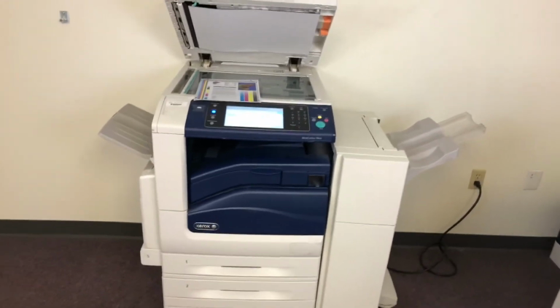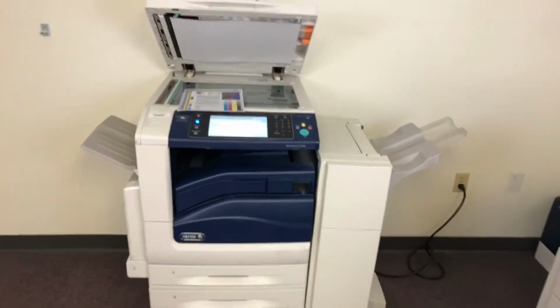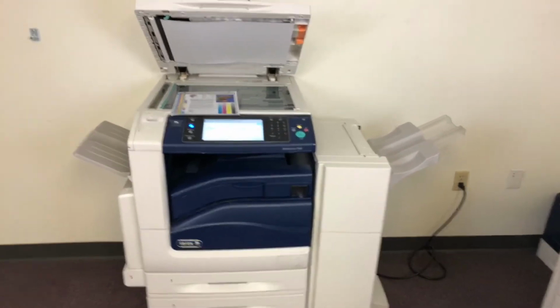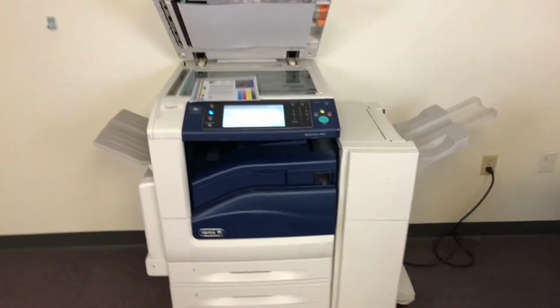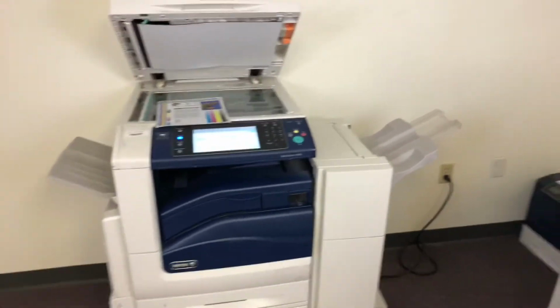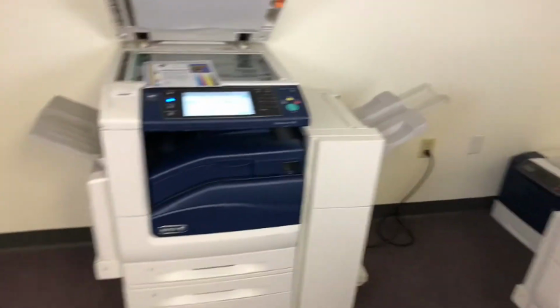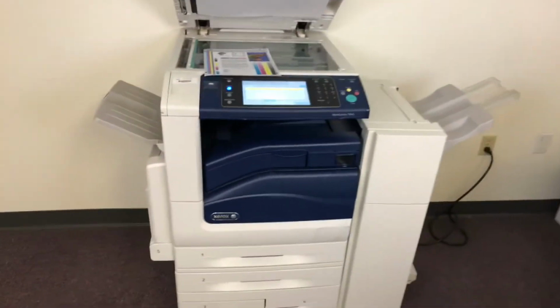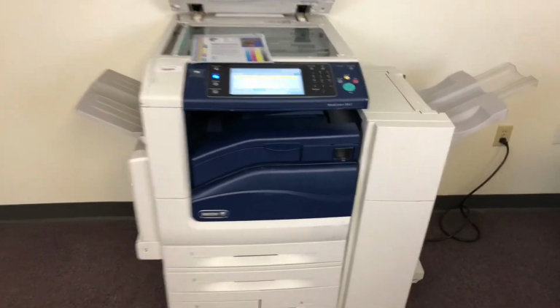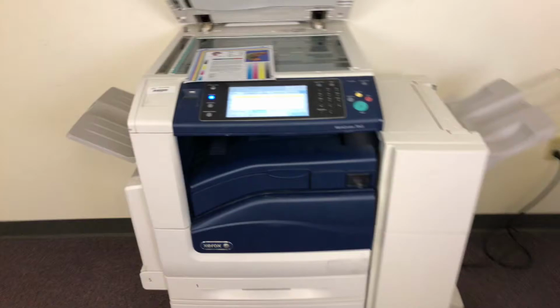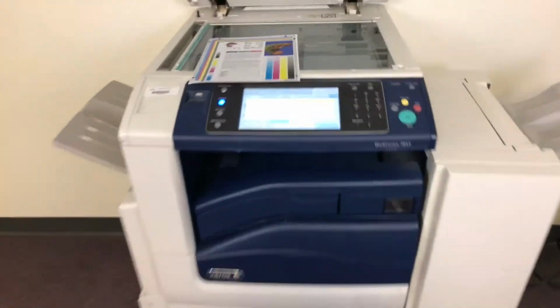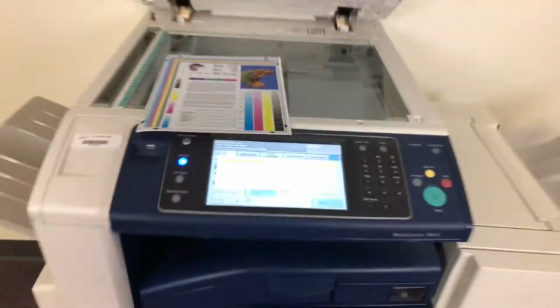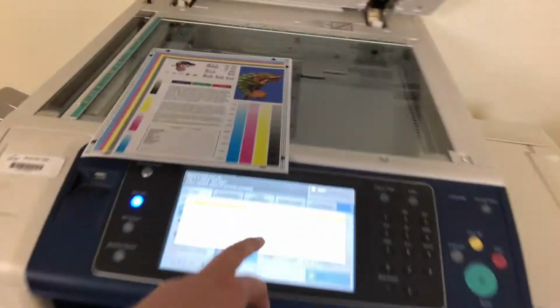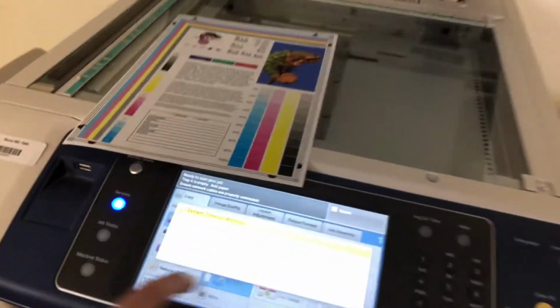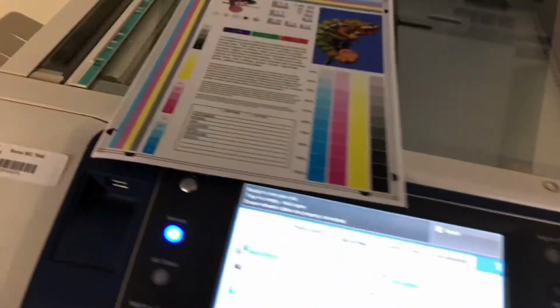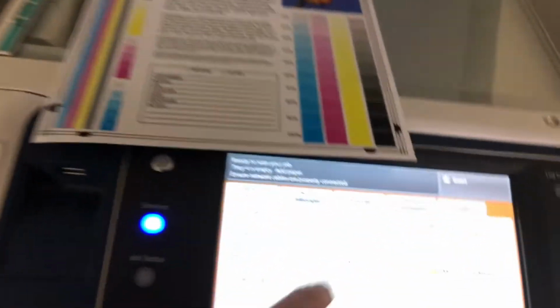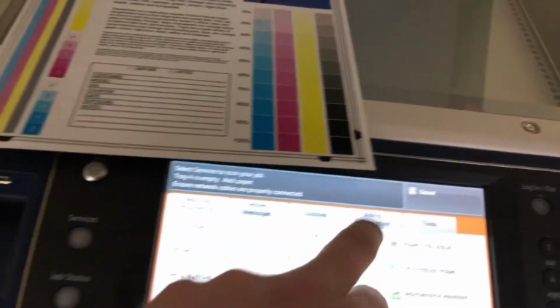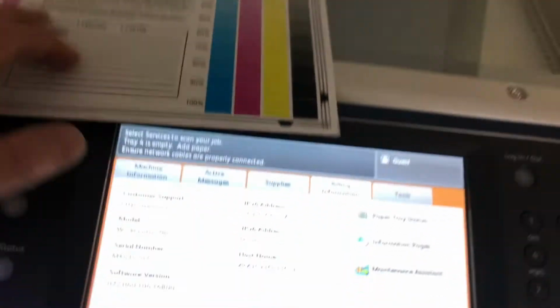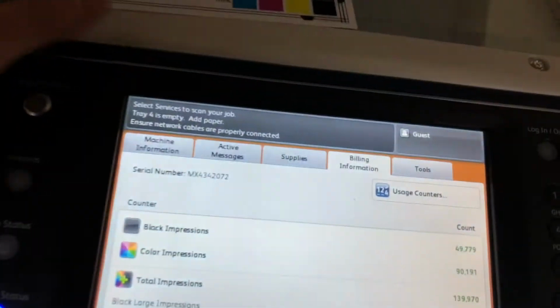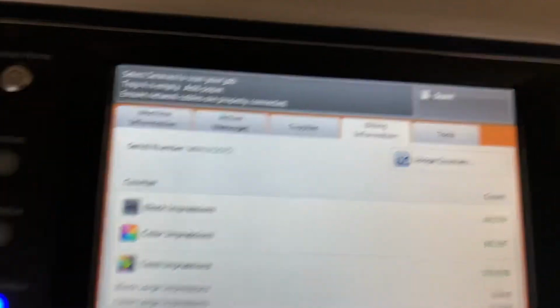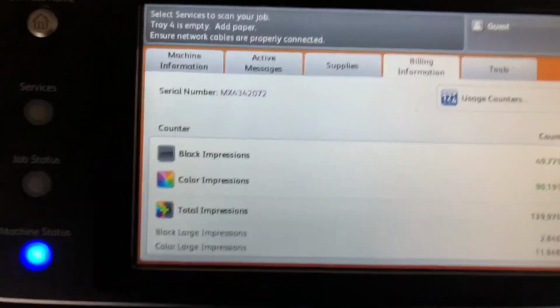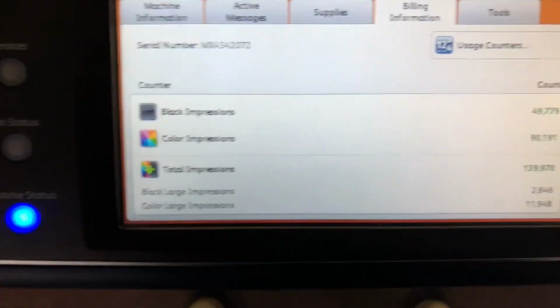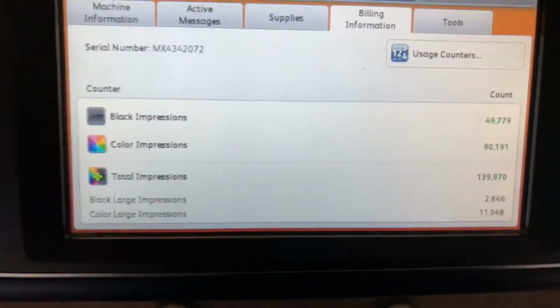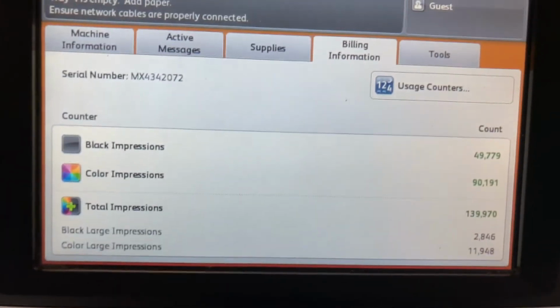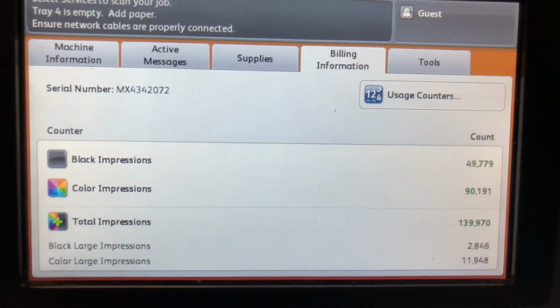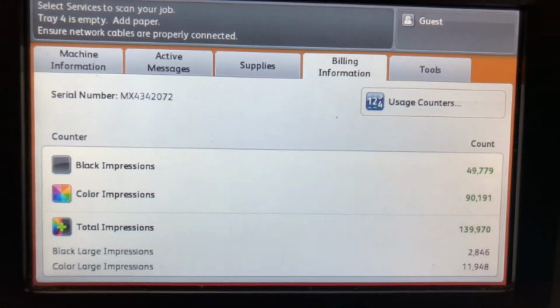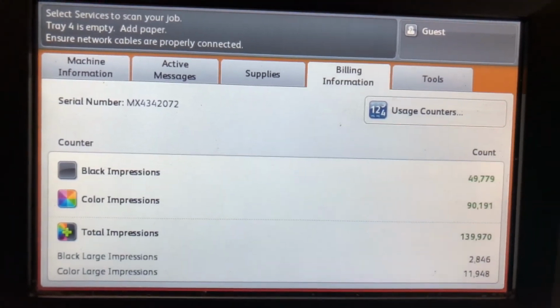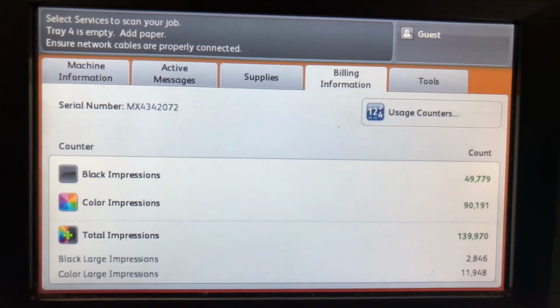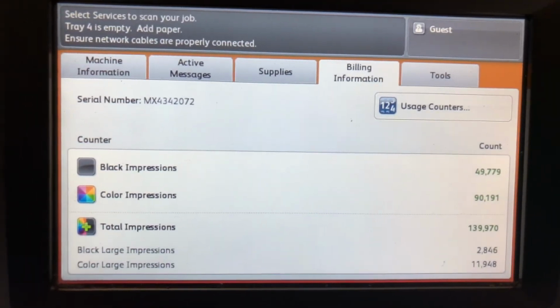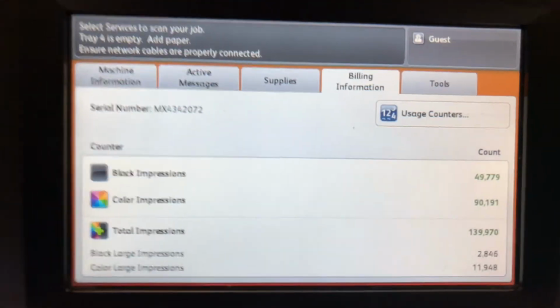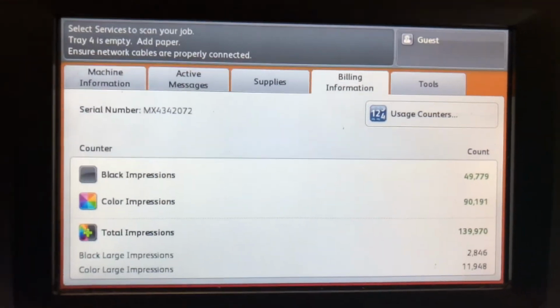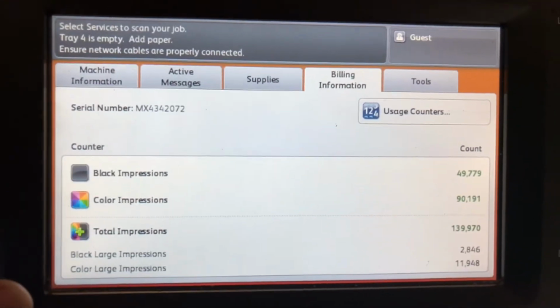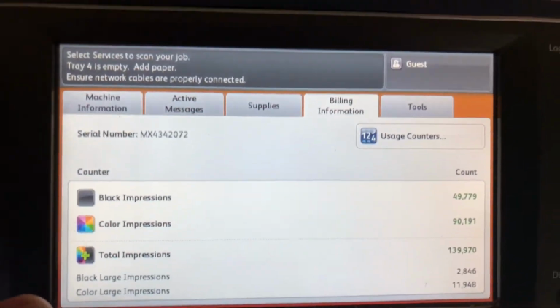It comes with the upgraded stapling and hole punching finisher. The meter on this machine reads only 49,000 total black and white copies and 90,000 total color copies, as you can see here on our counter.